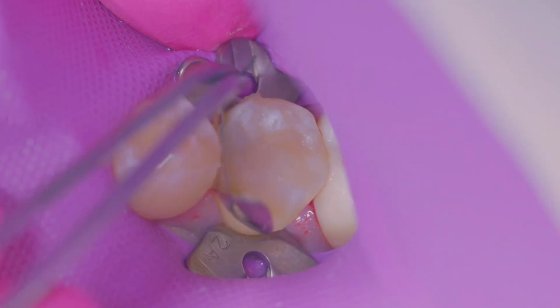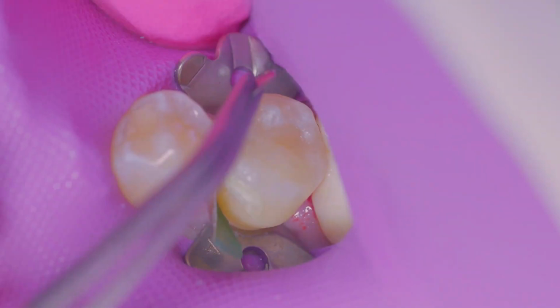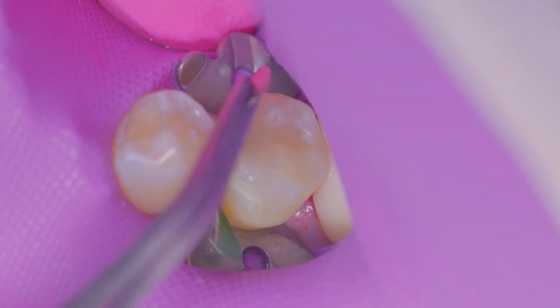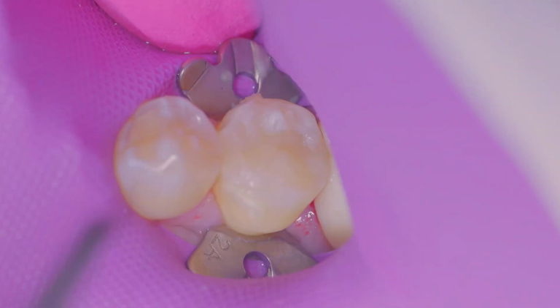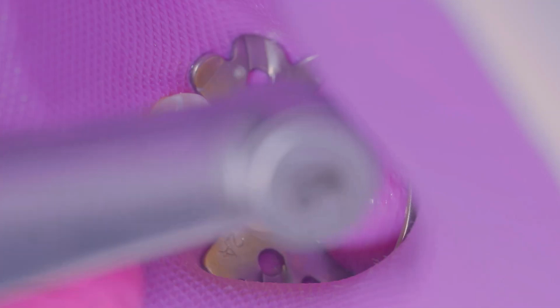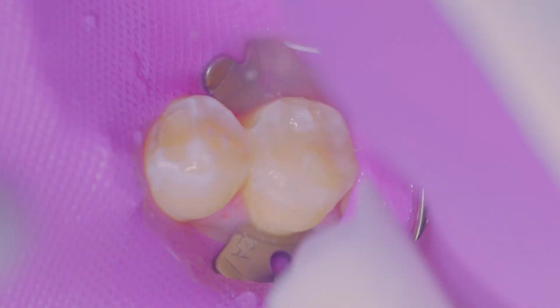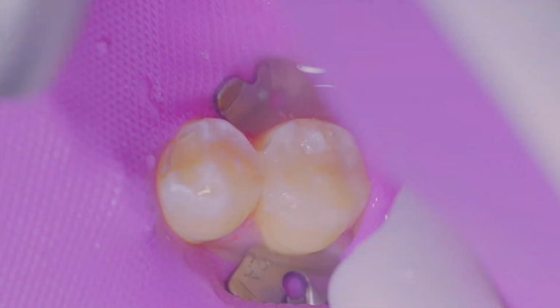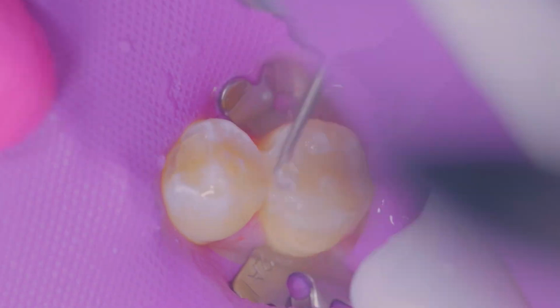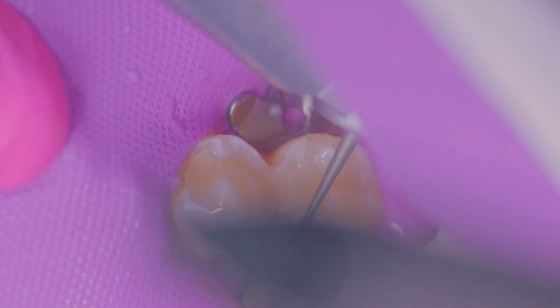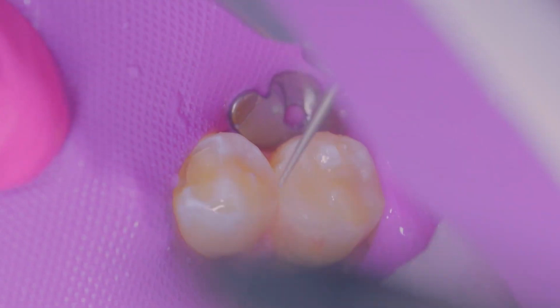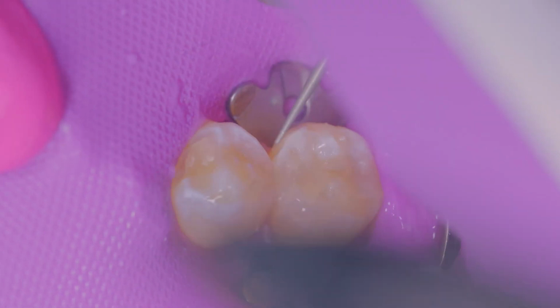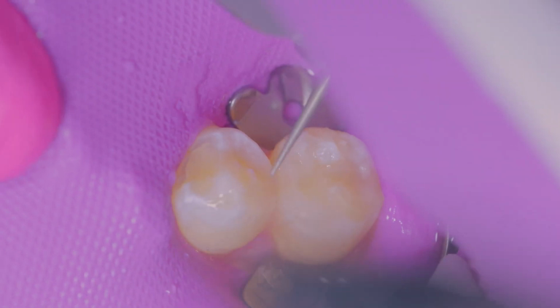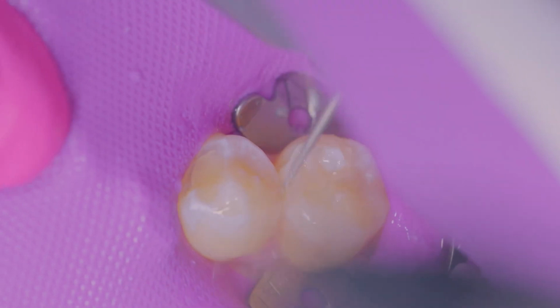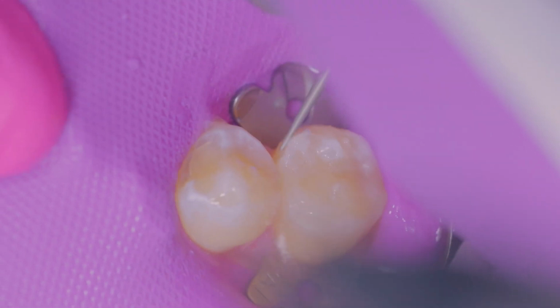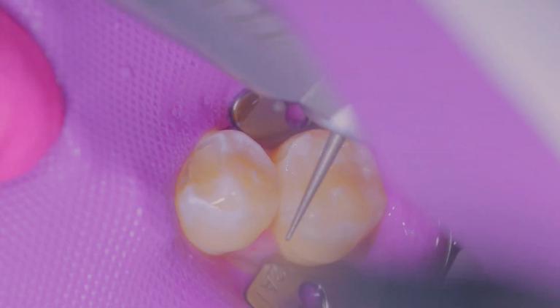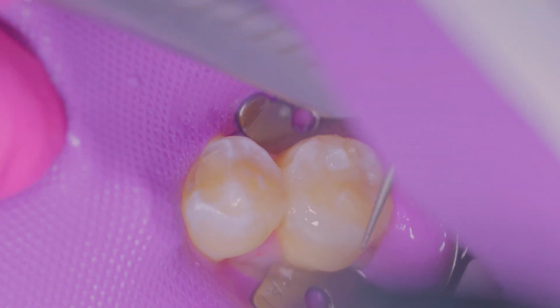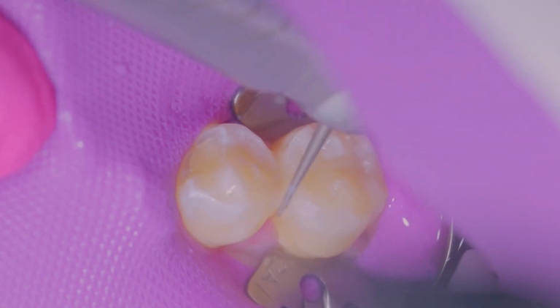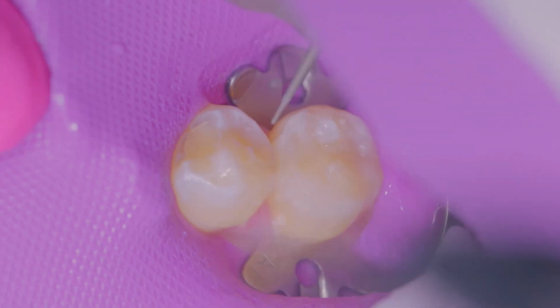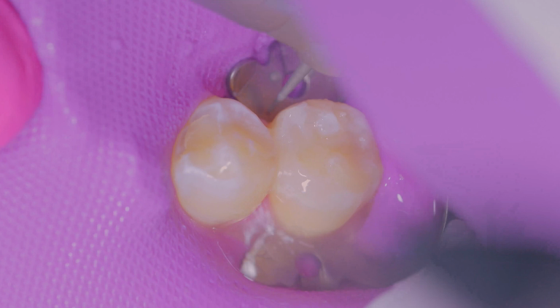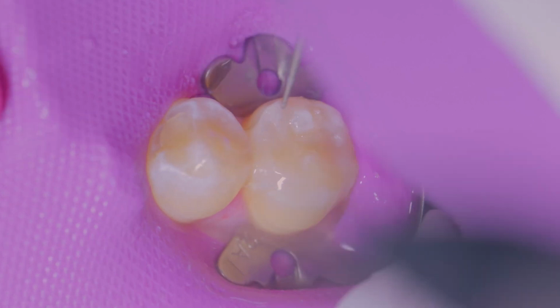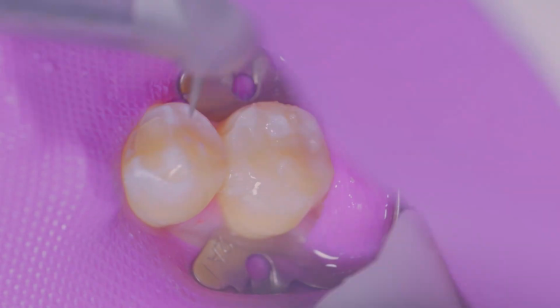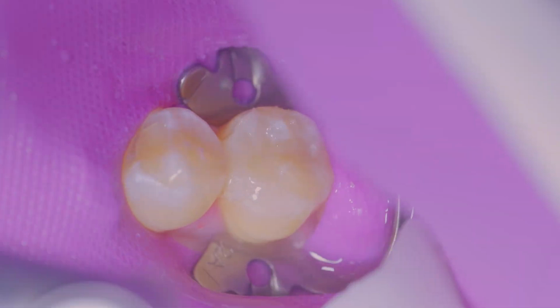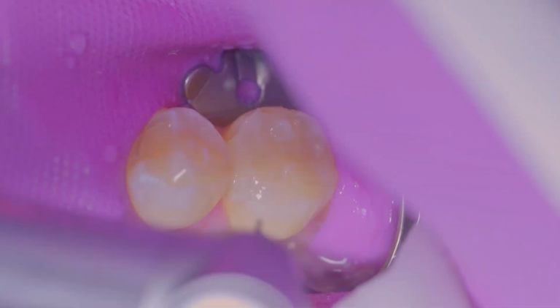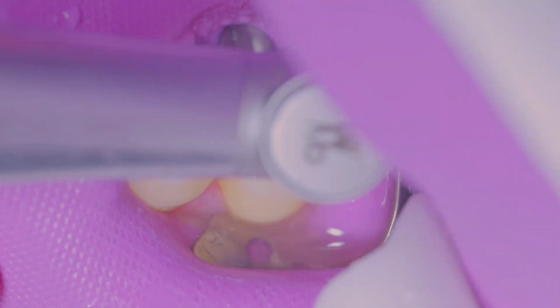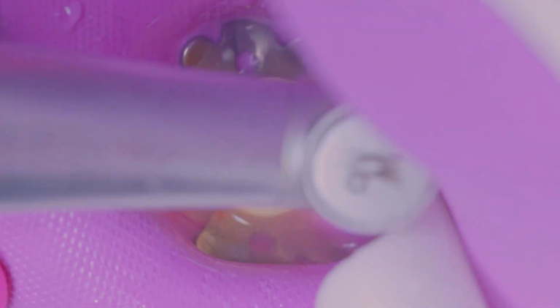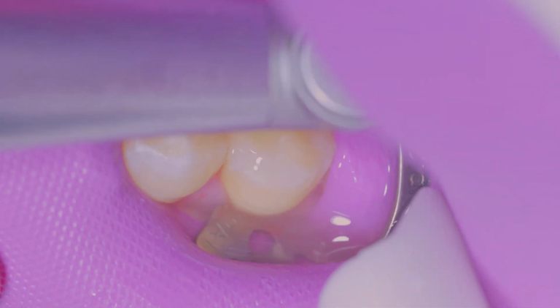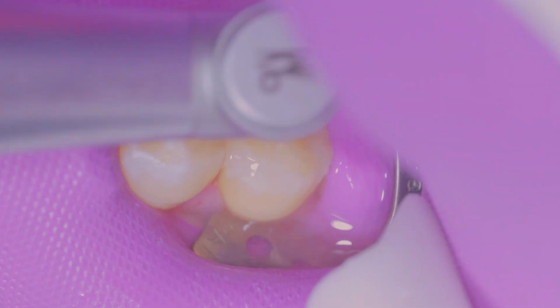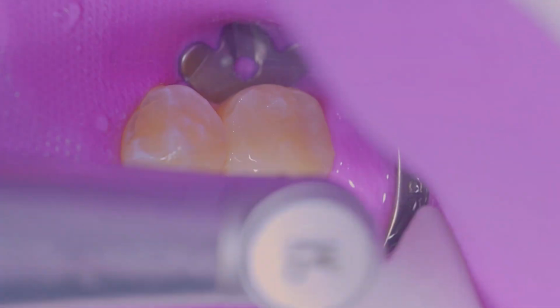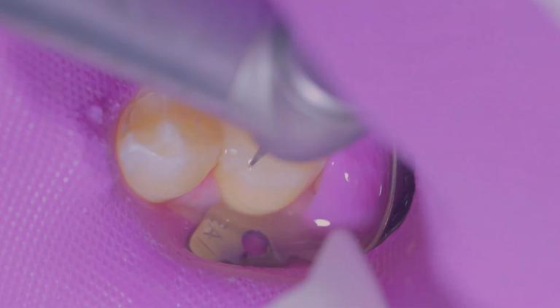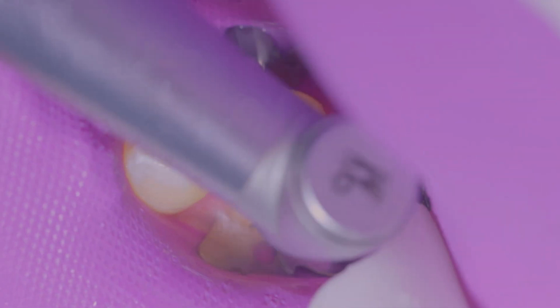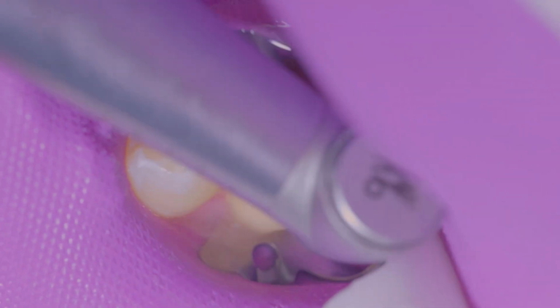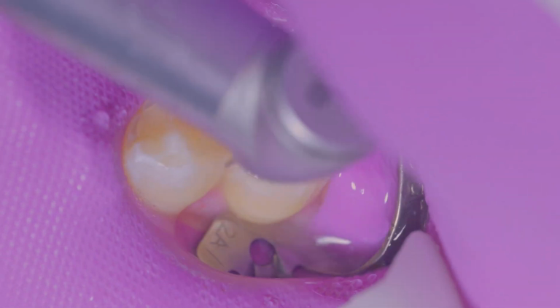Once the material is set, it's very easy to polish and the final result is a beautiful restoration that you were able to achieve in a short amount of time.